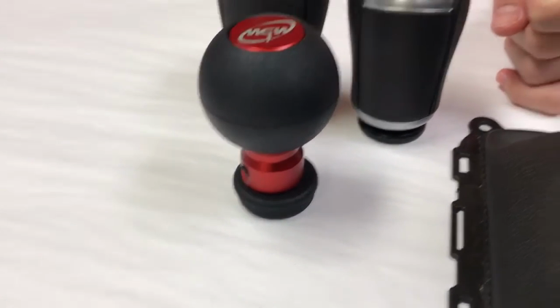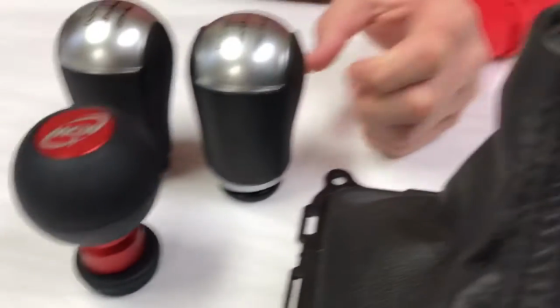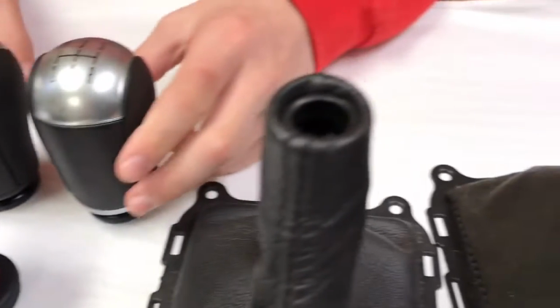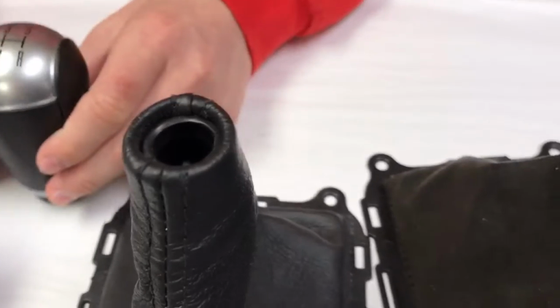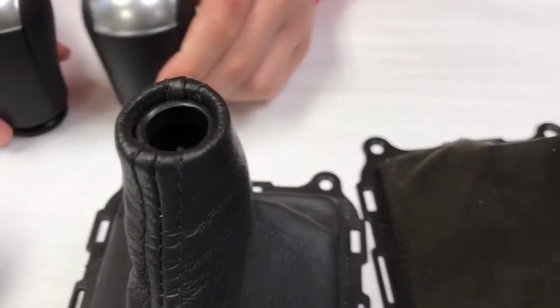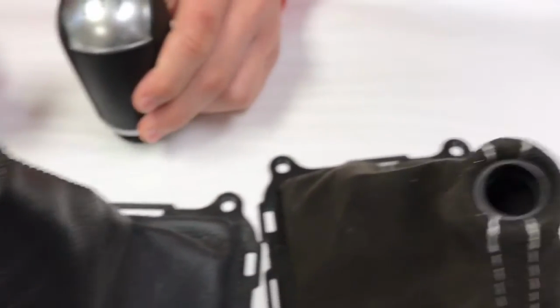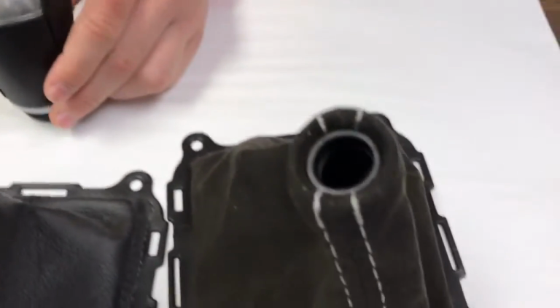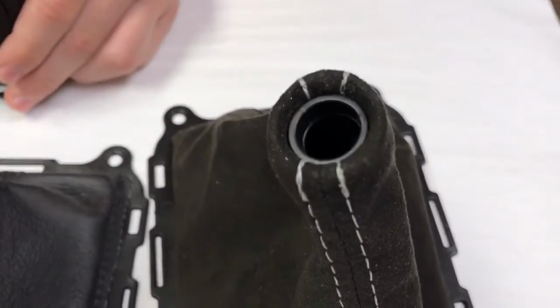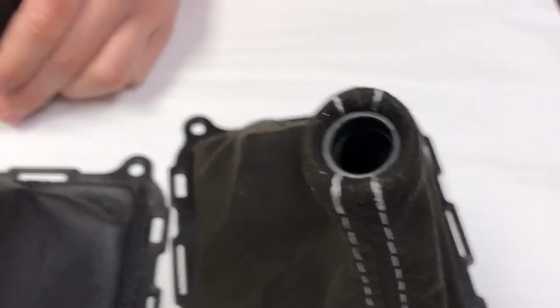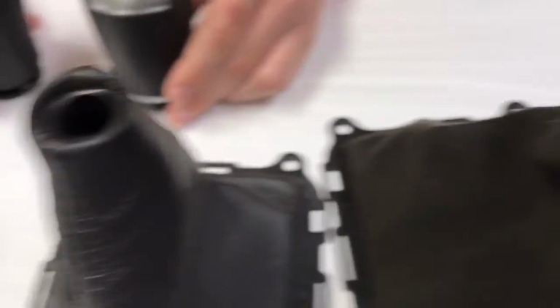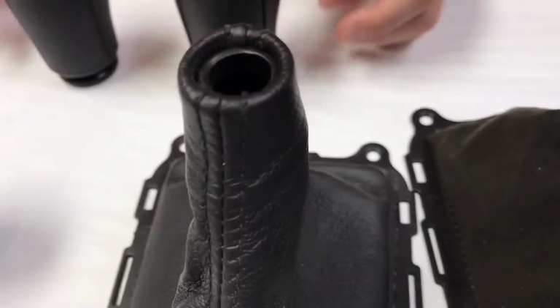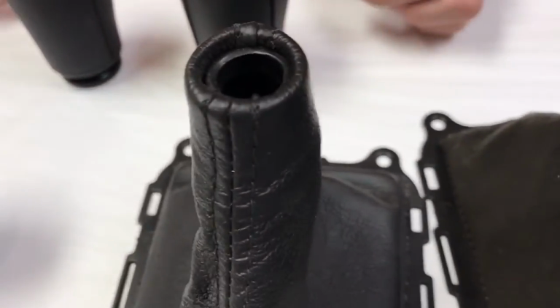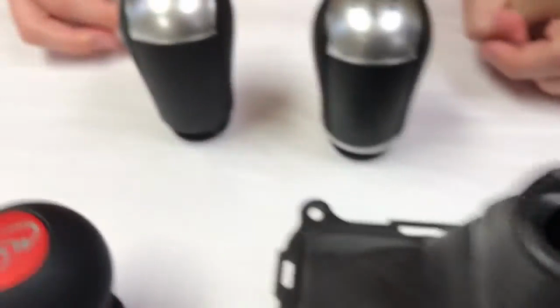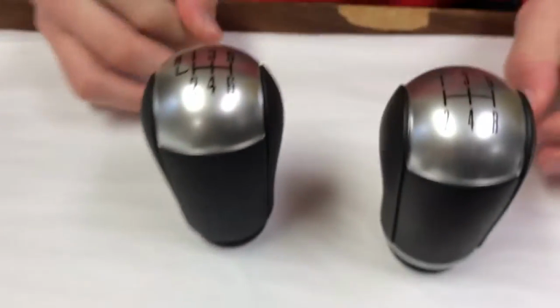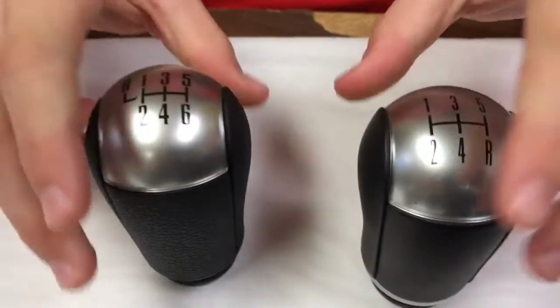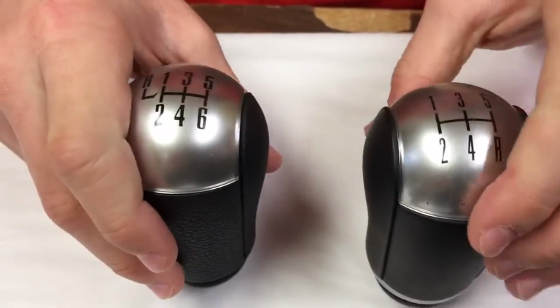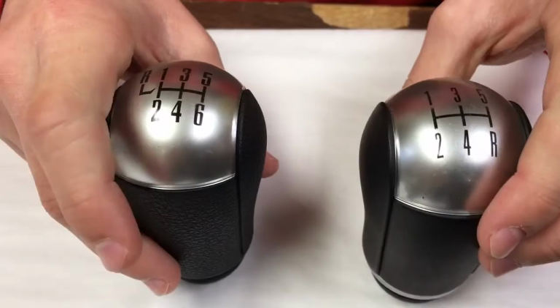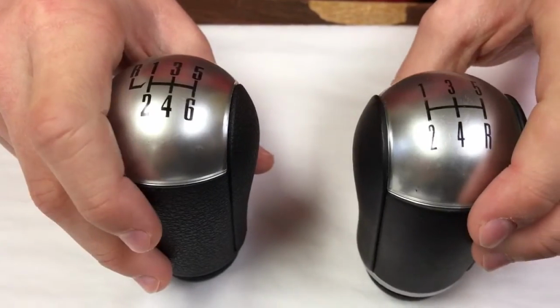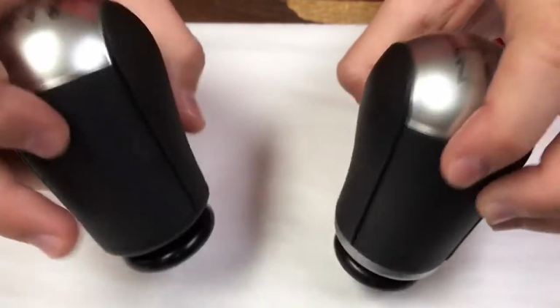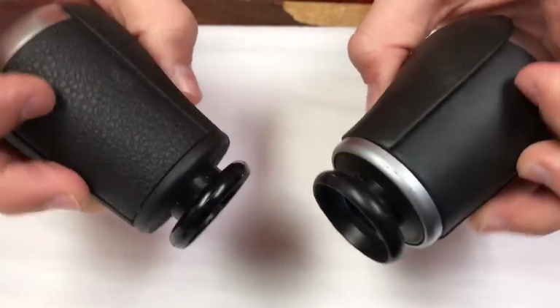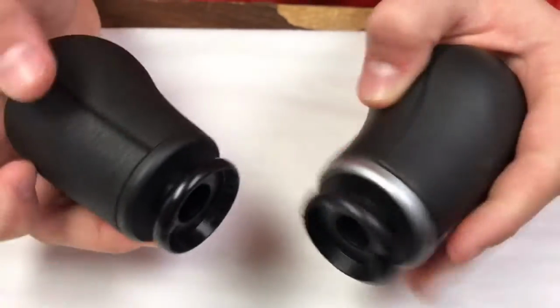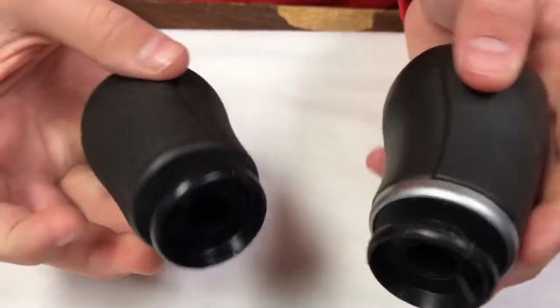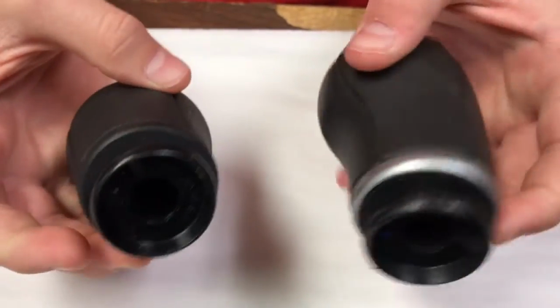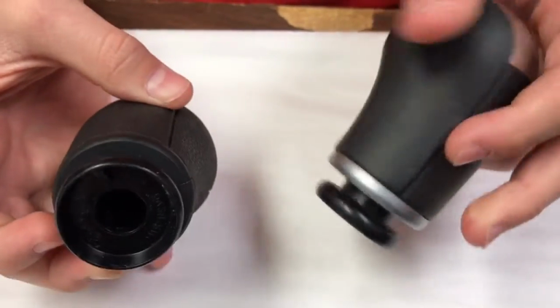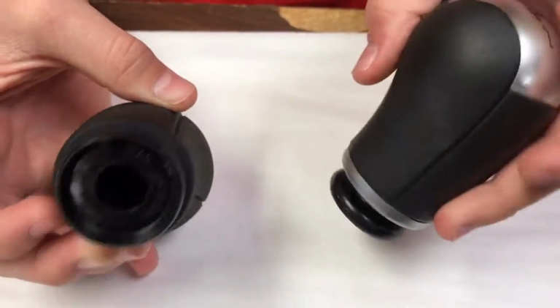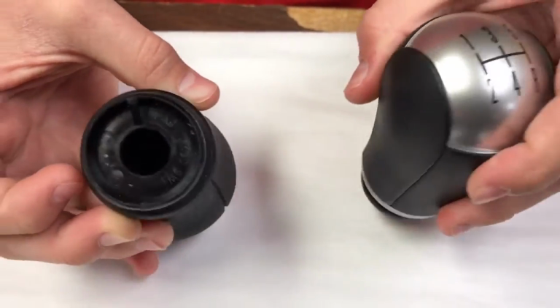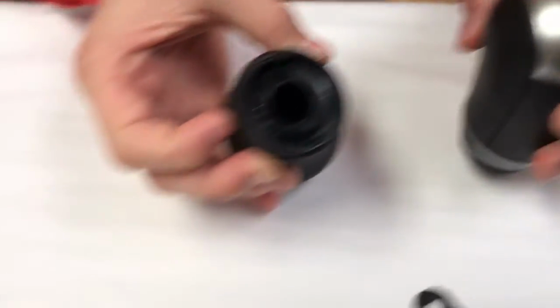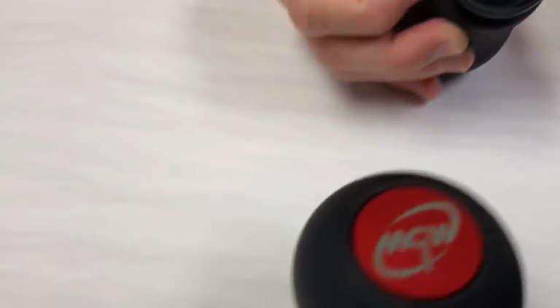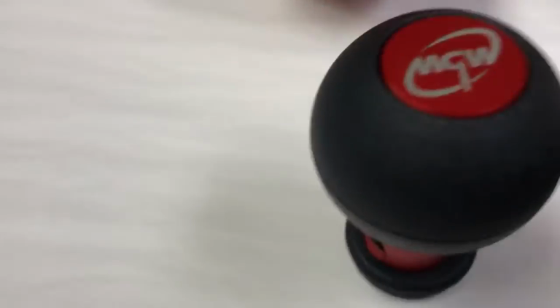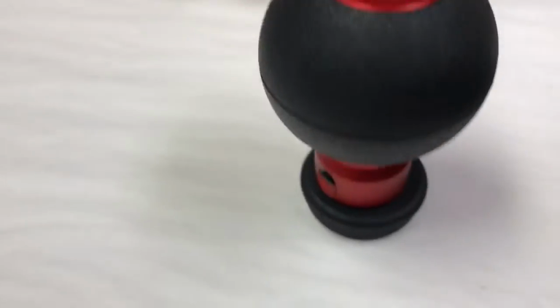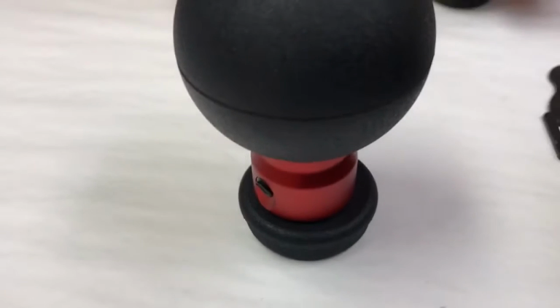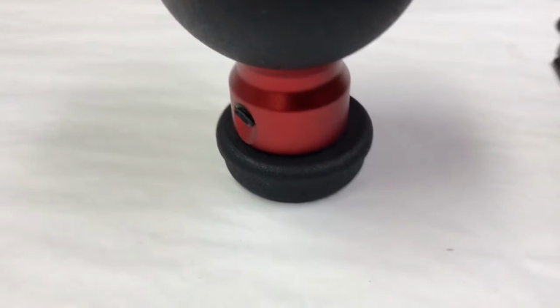Again, if you have an upgraded interior boot like these, you do not need it. But if your shifter had this shift knob on it from the factory, you have the base interior, so you need one of these grommets.